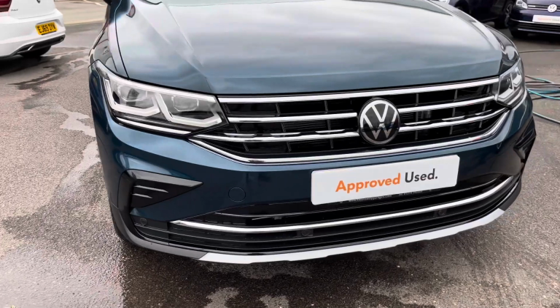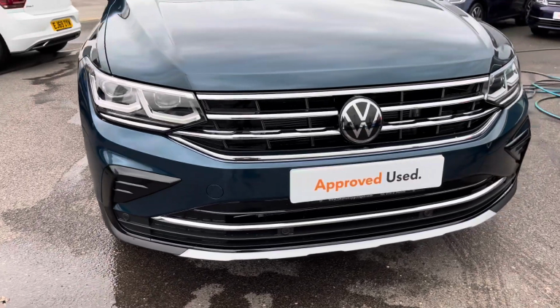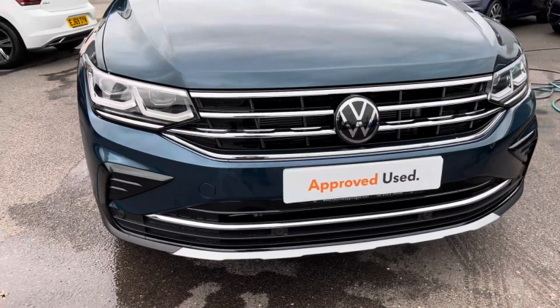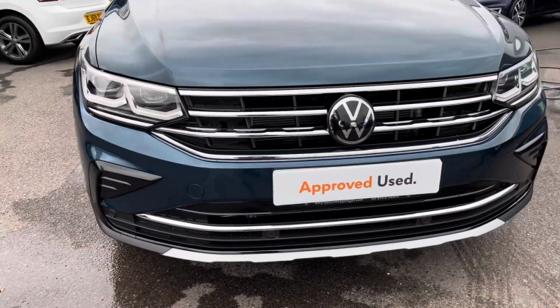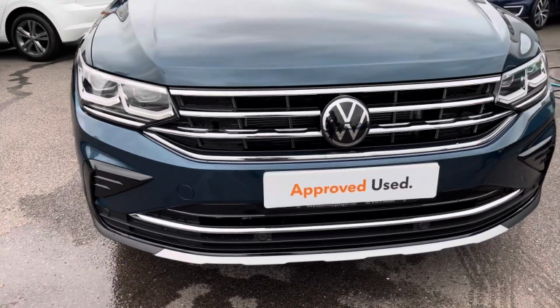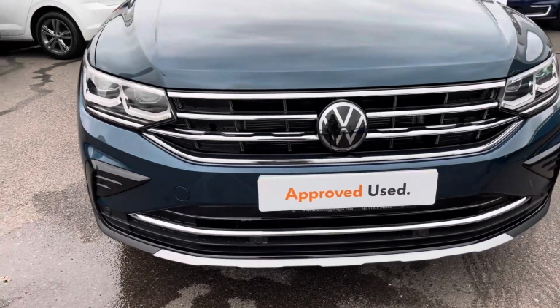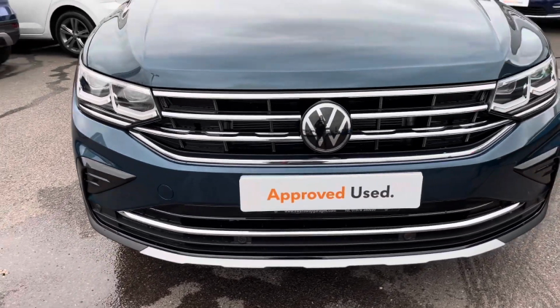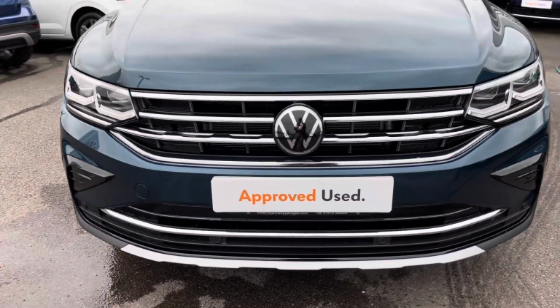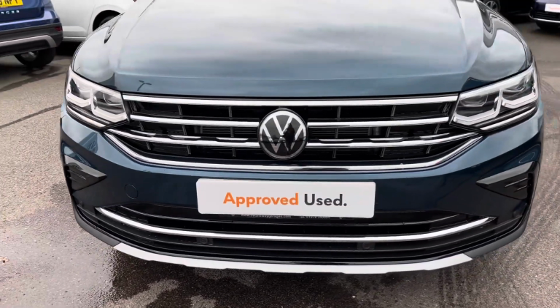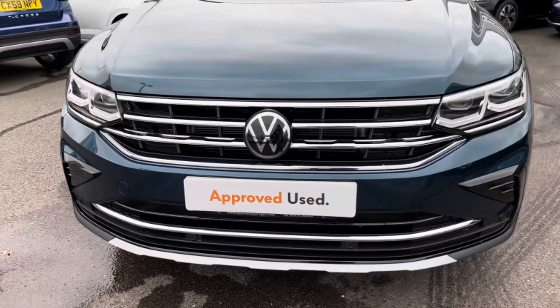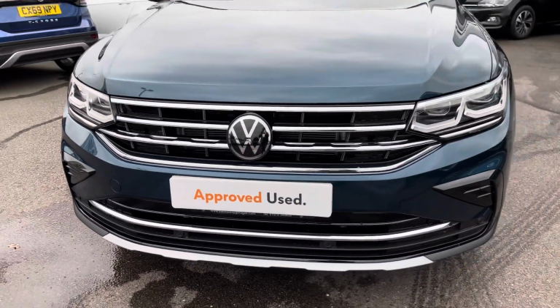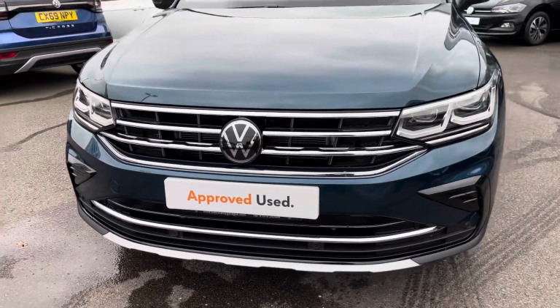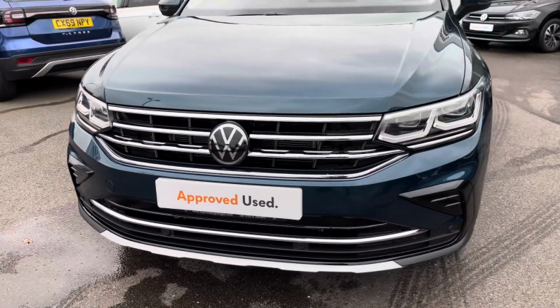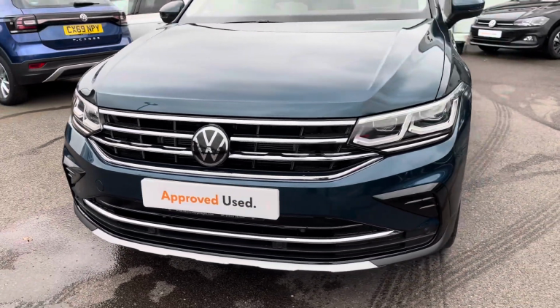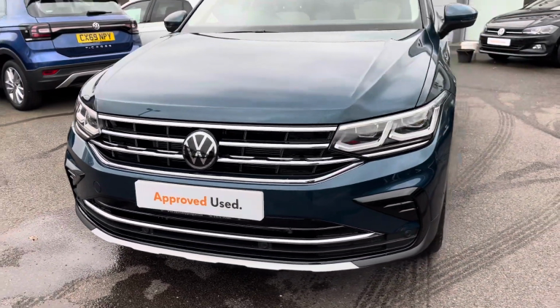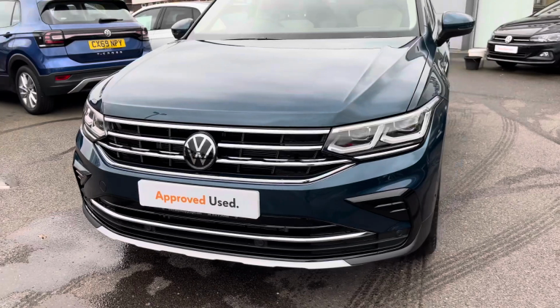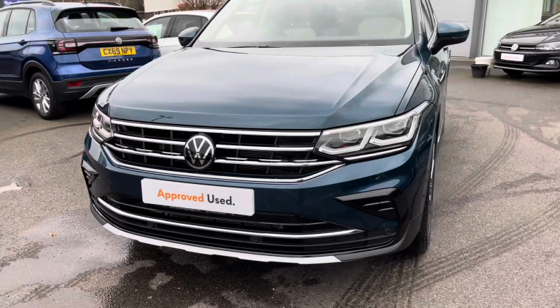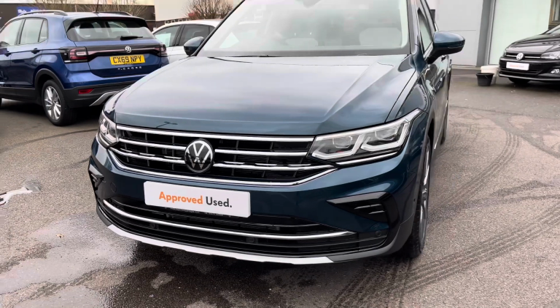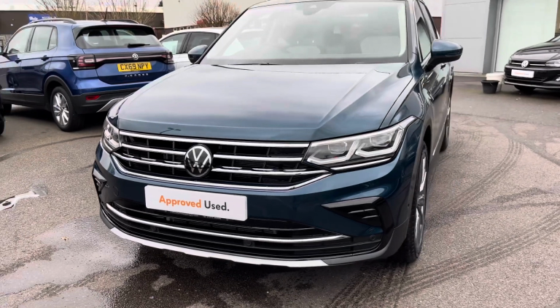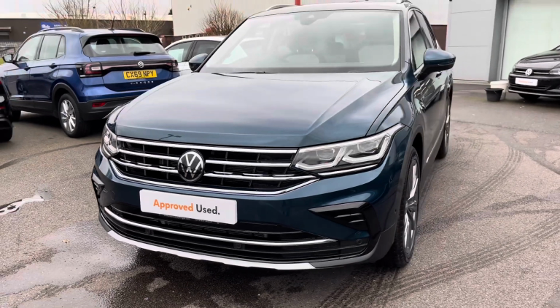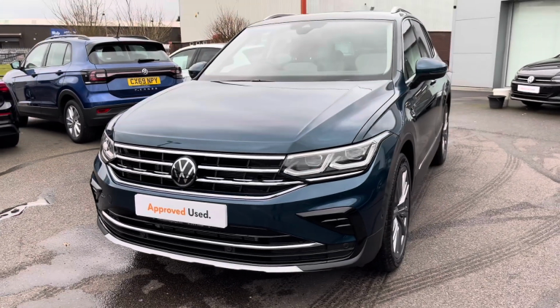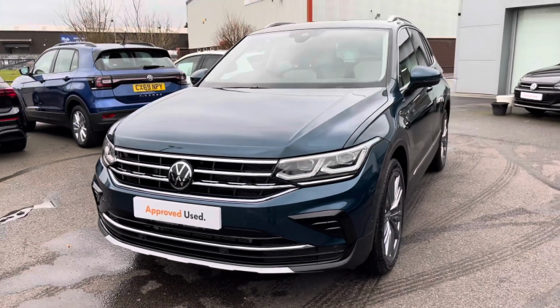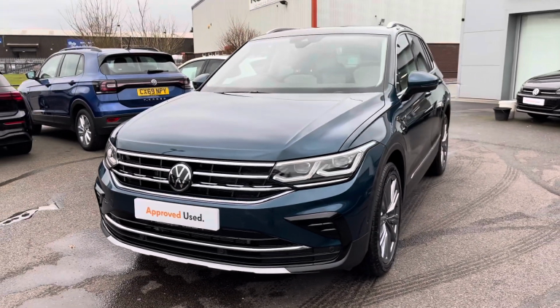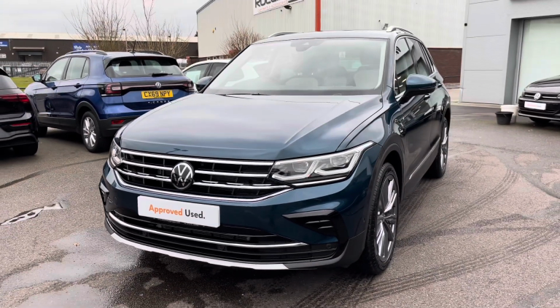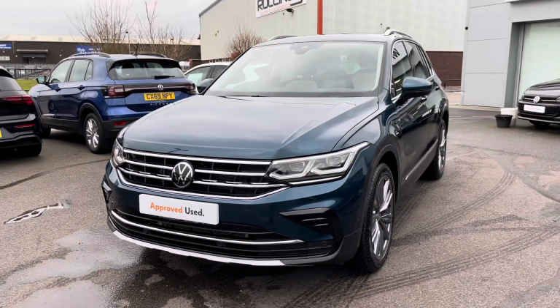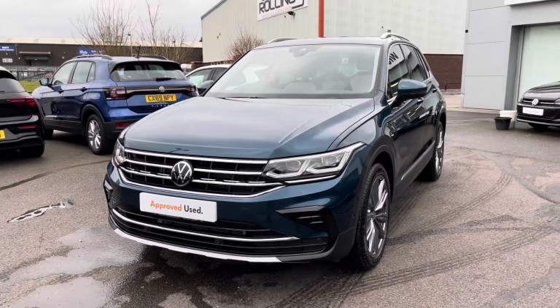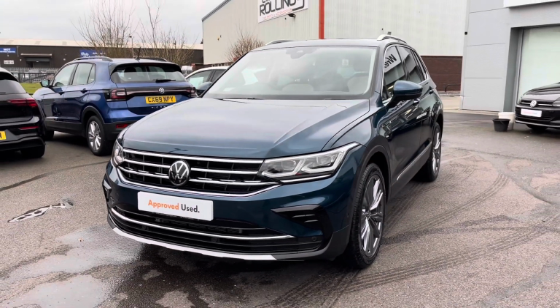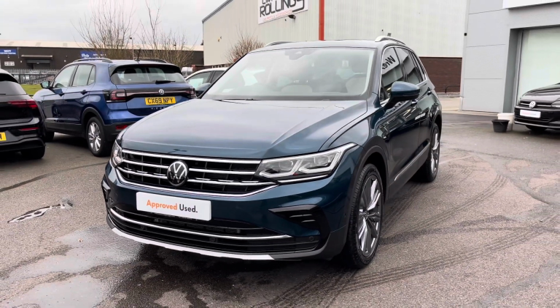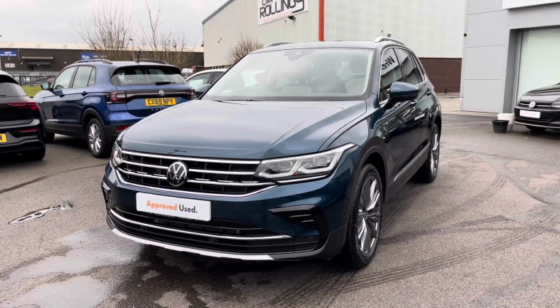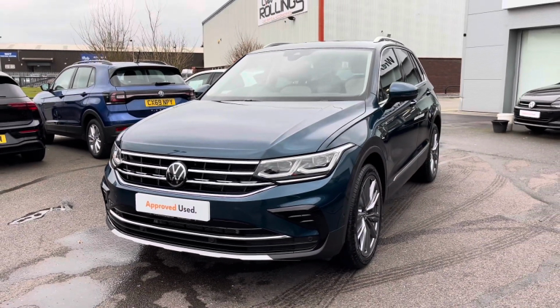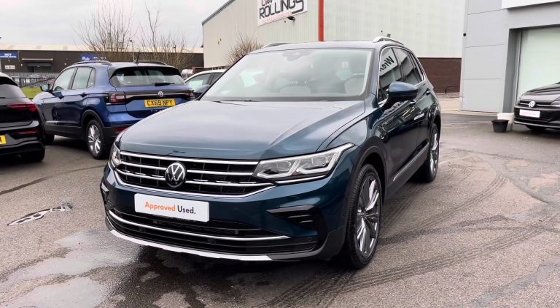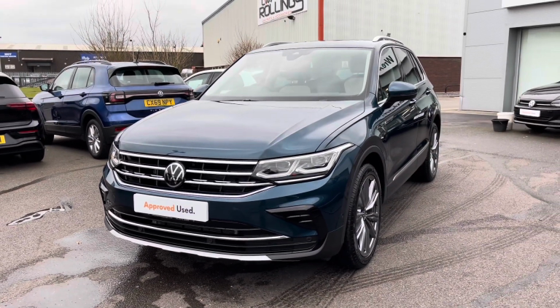Beginning with the 360-degree walk around, starting at the front — a great added benefit on this car does include your IQ lights, offering you maximum efficiency during all weather conditions.